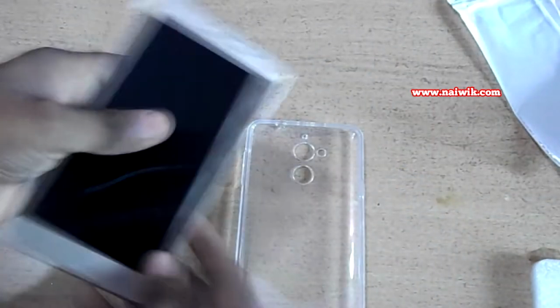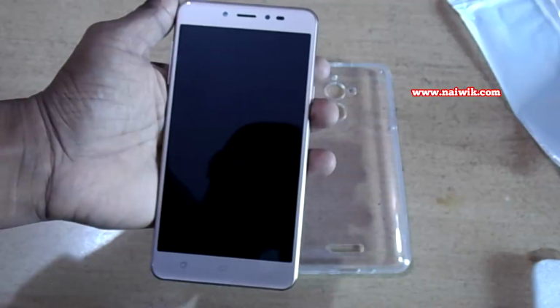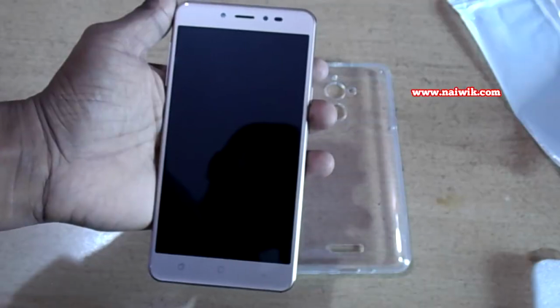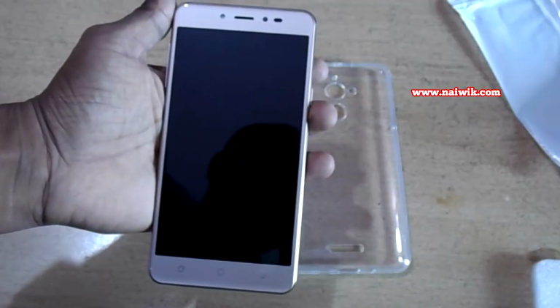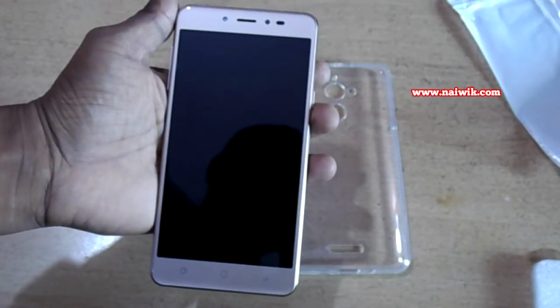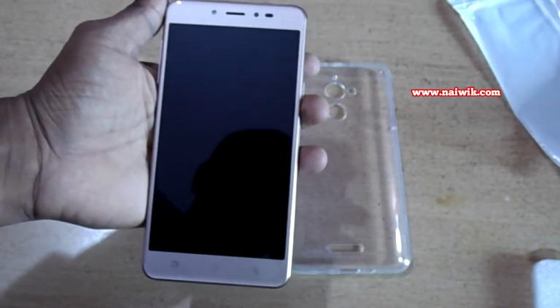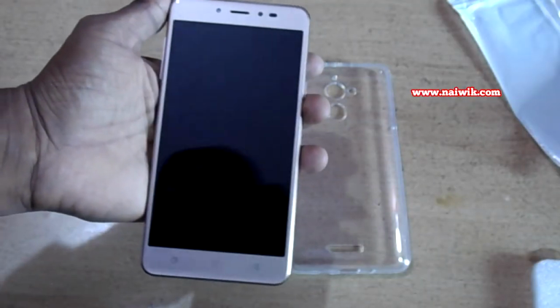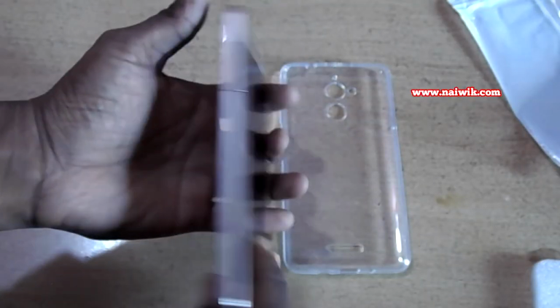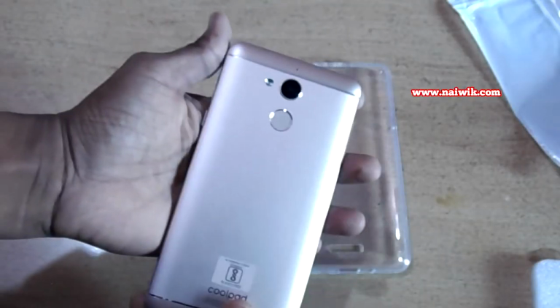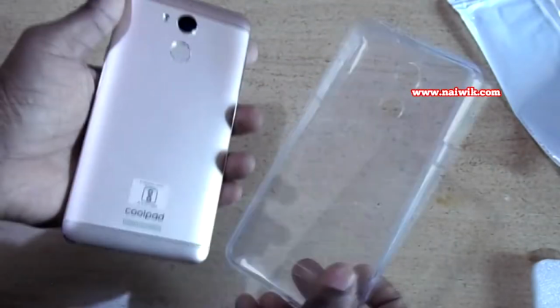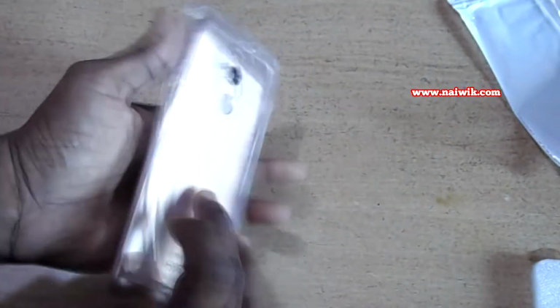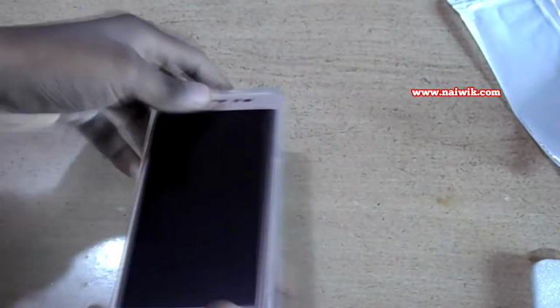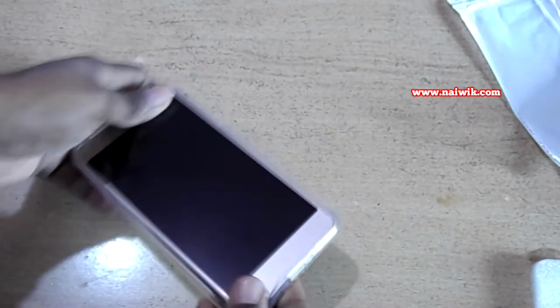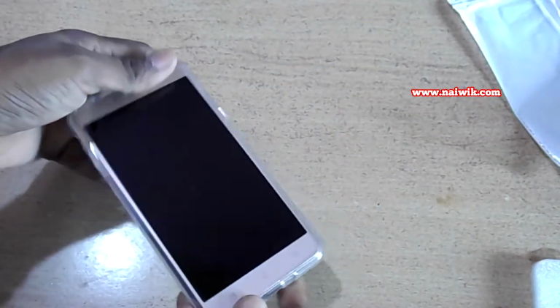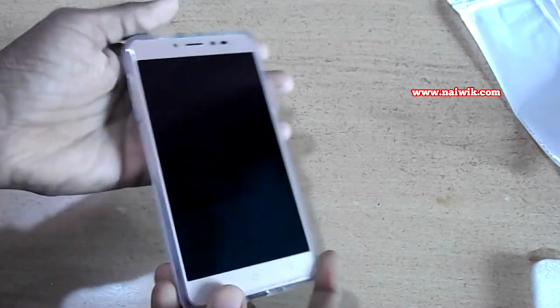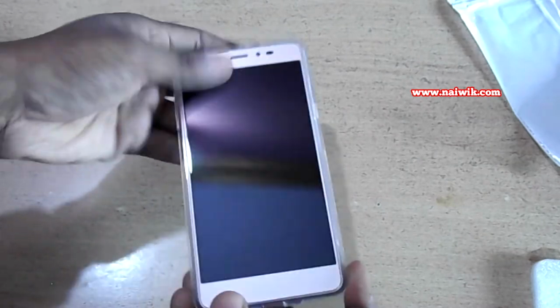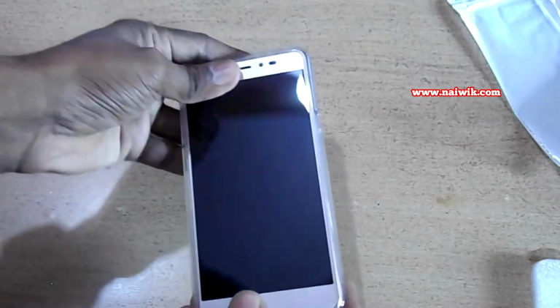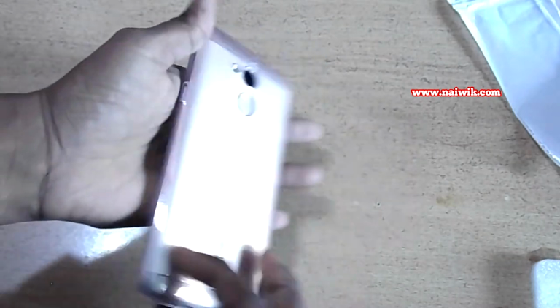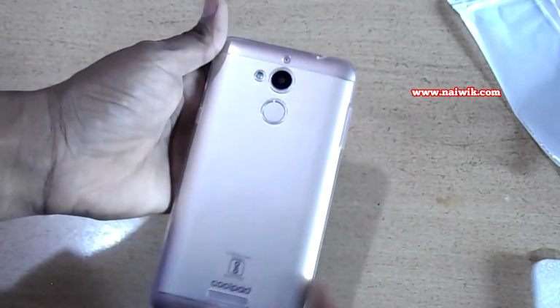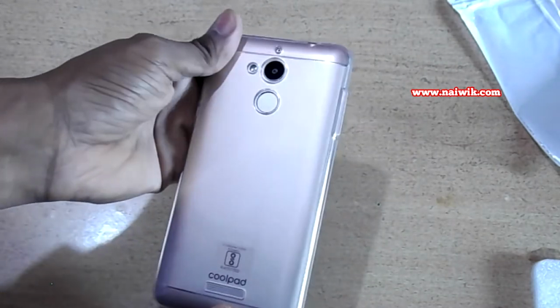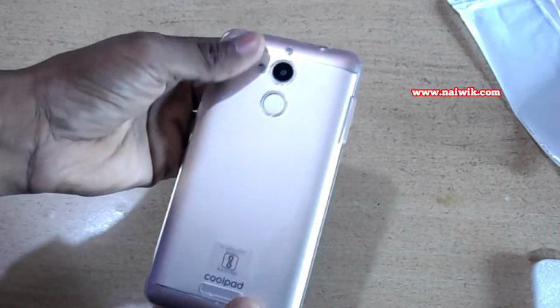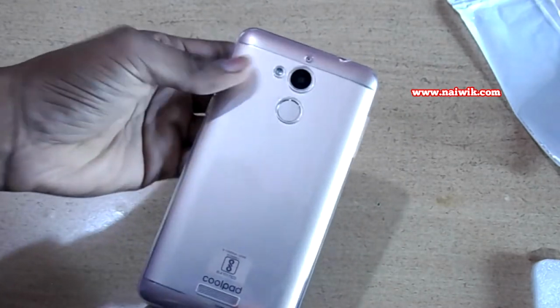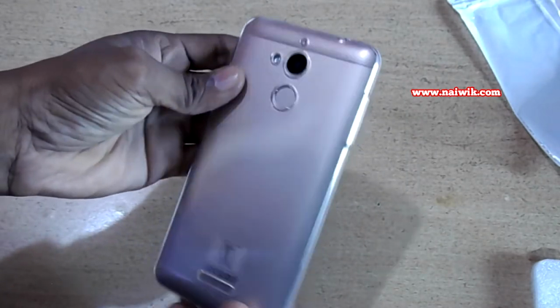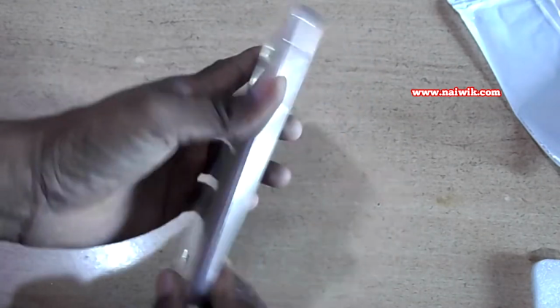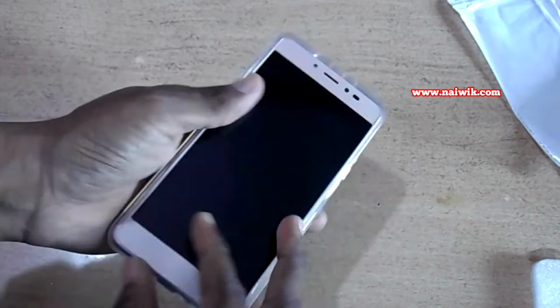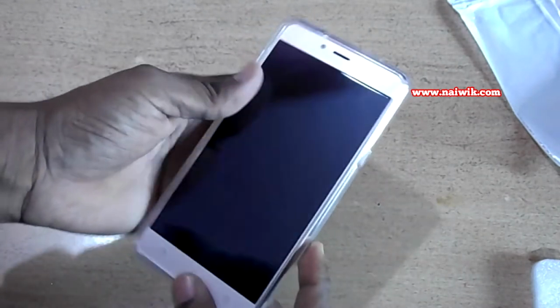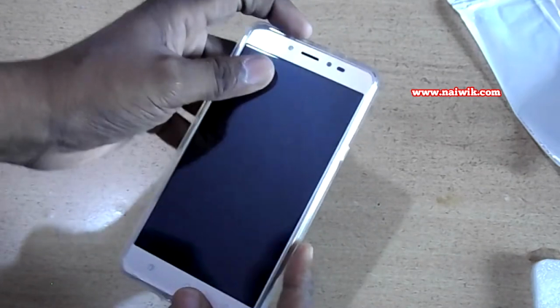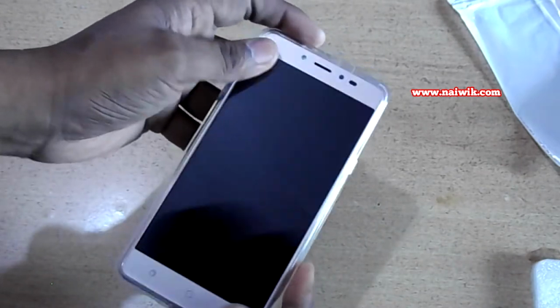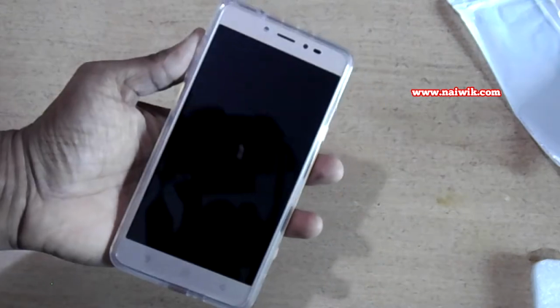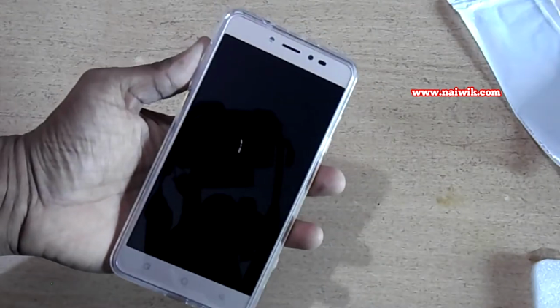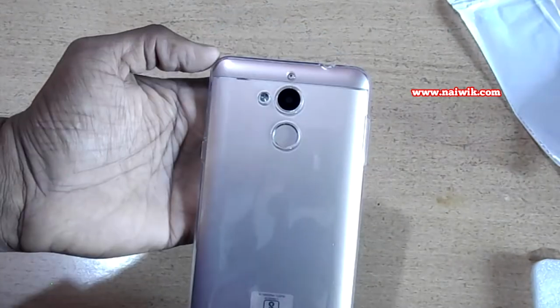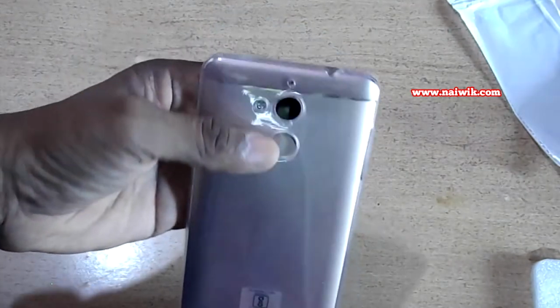Here is my Coolpad Note 5. Now let's insert the phone into the cover. As you can see, it fits the phone perfectly. The cover maintains a good balance between protection and bulkiness.